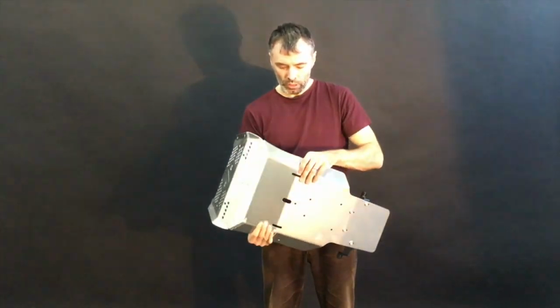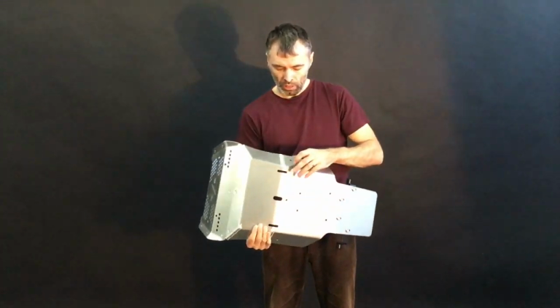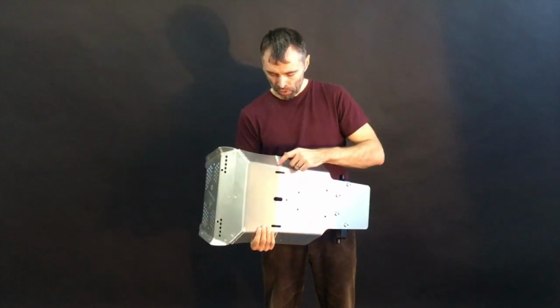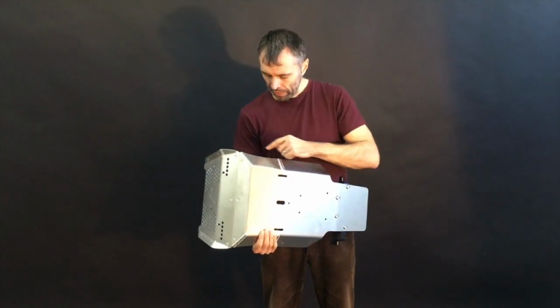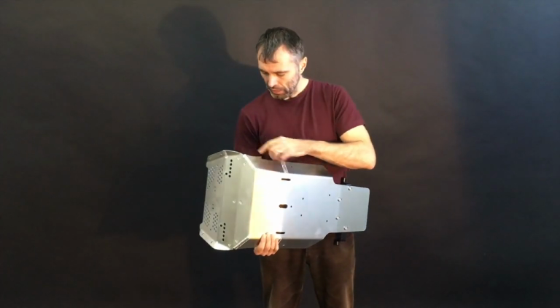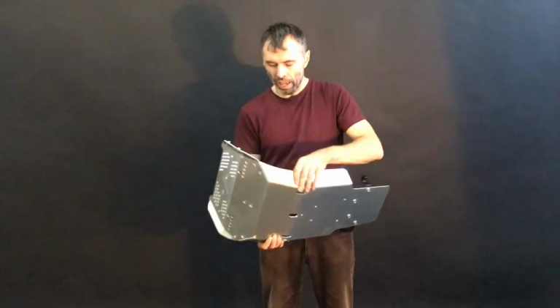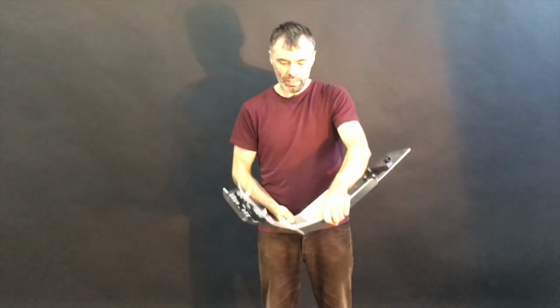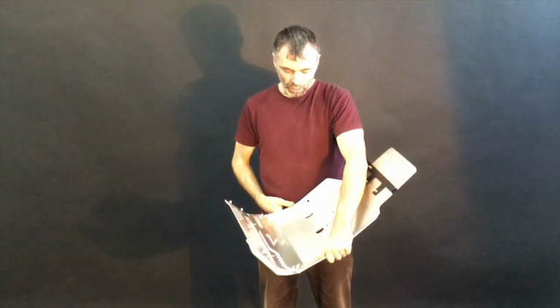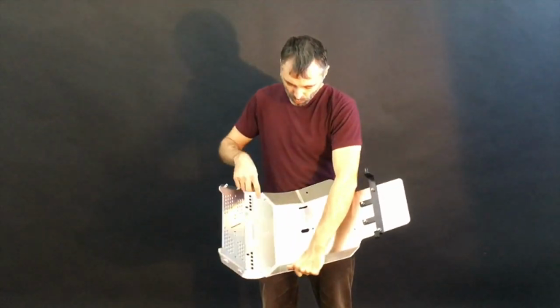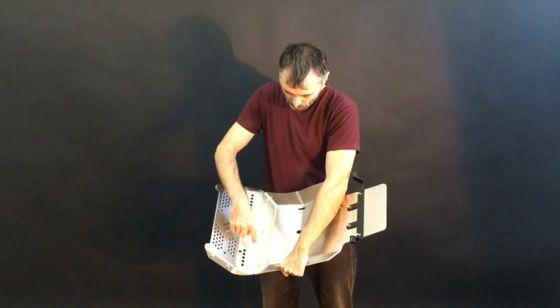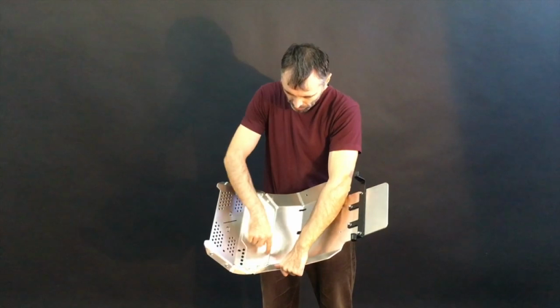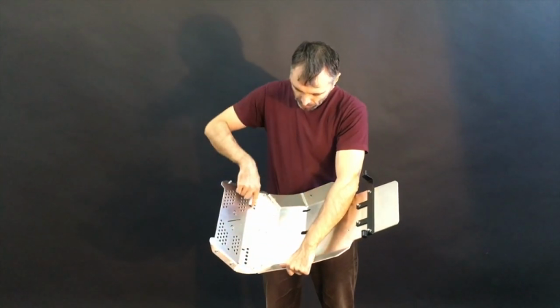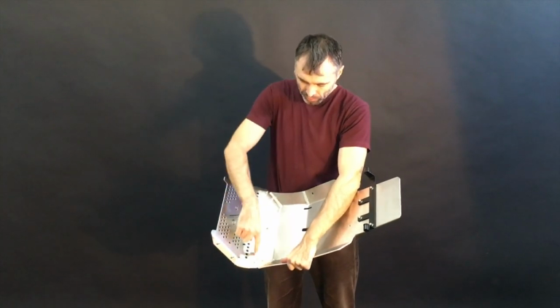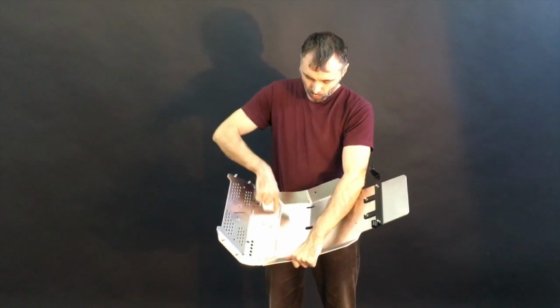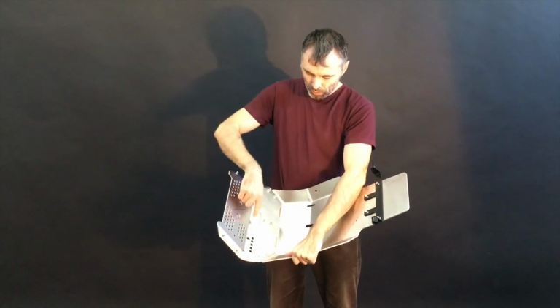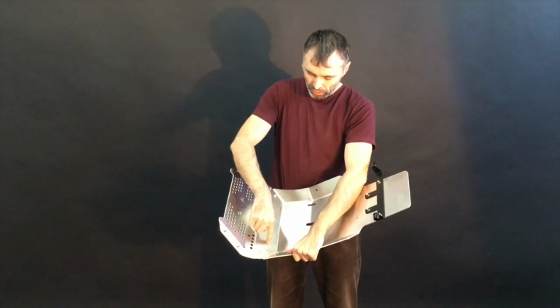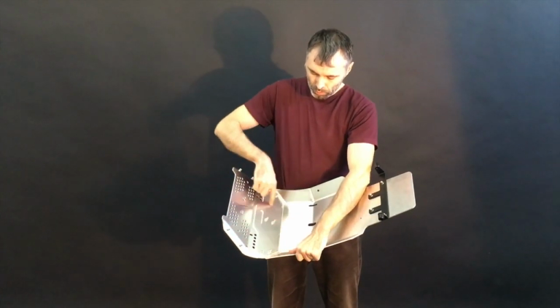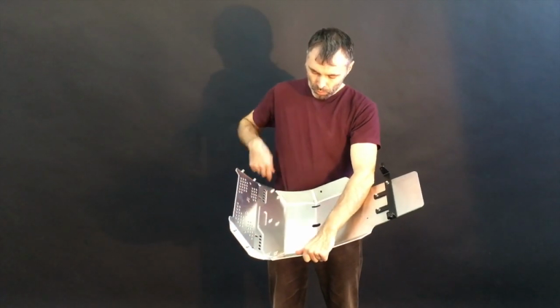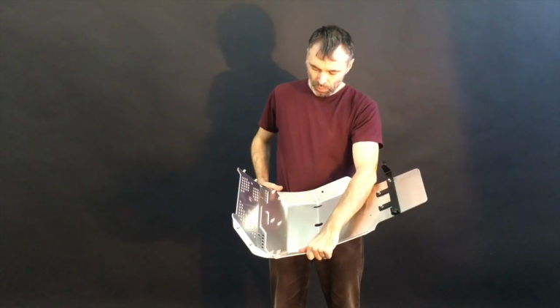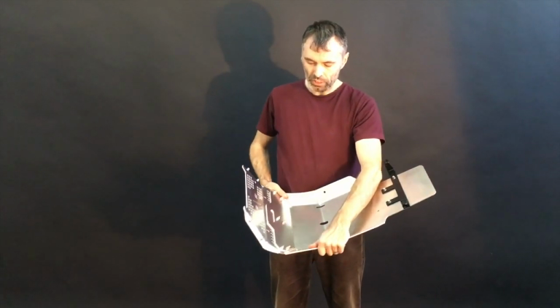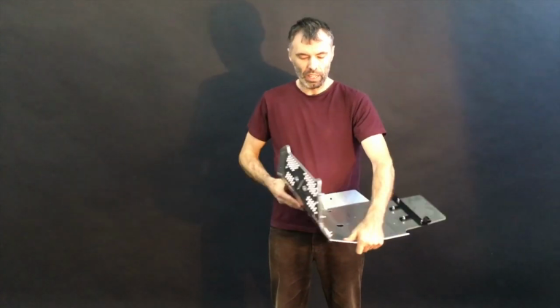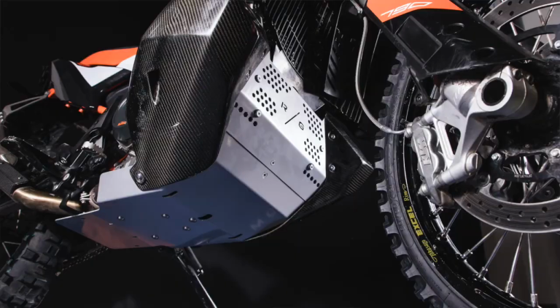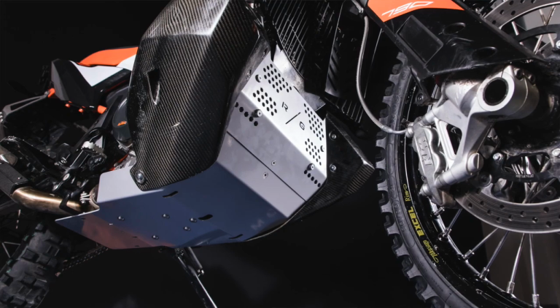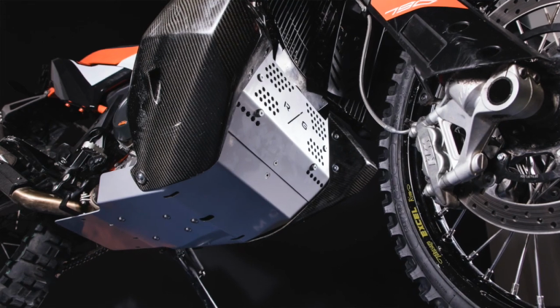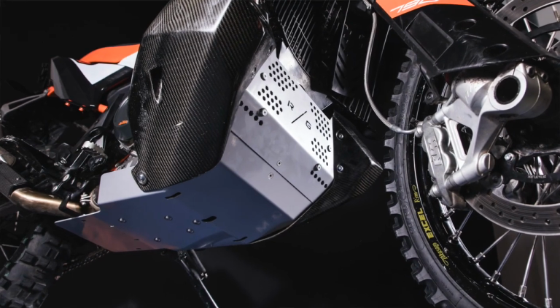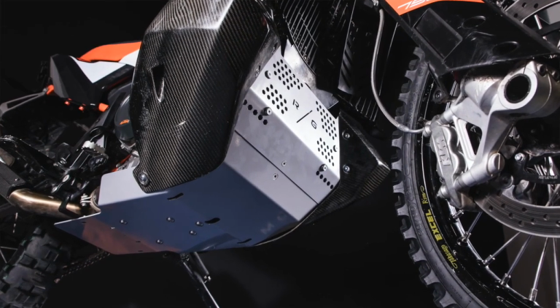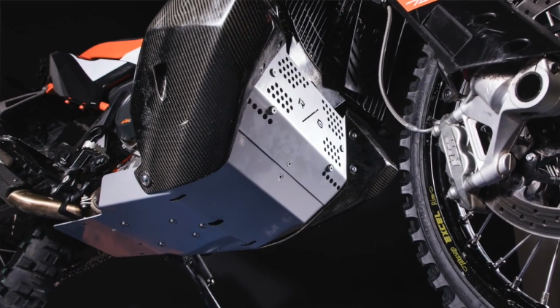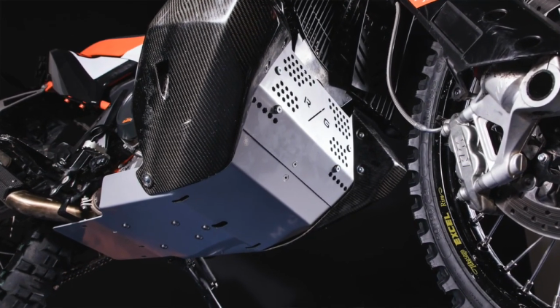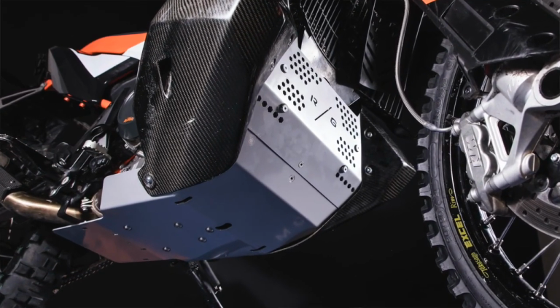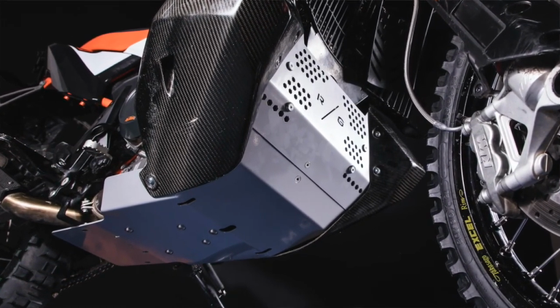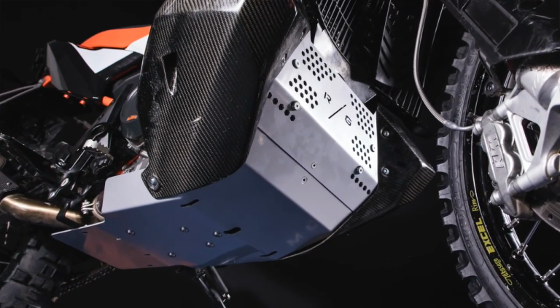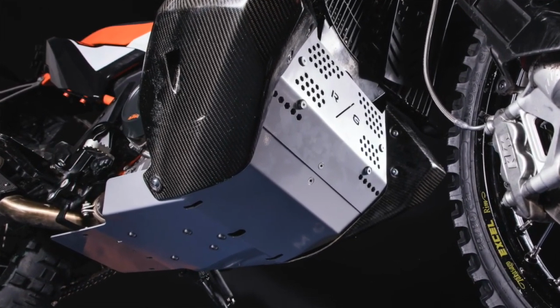Reinforced with the weldings, and in front of the front wheel, here is another reinforcement from the other side. Many people wanted to have the cooling holes here, so here you have it.